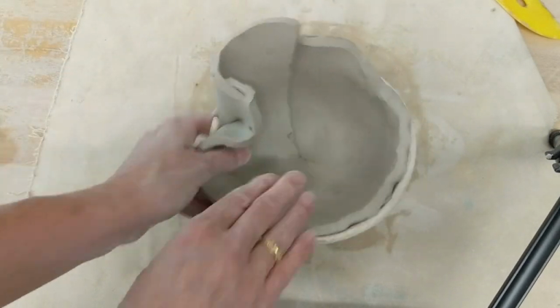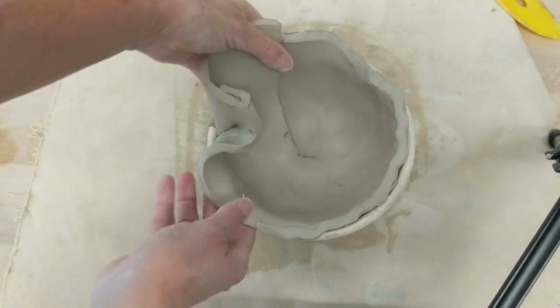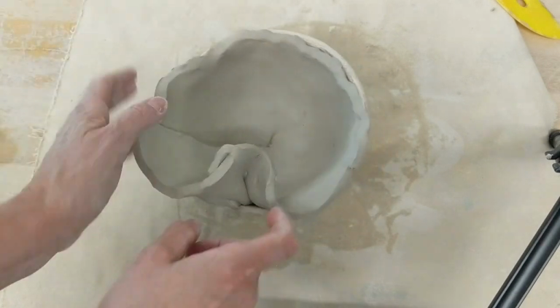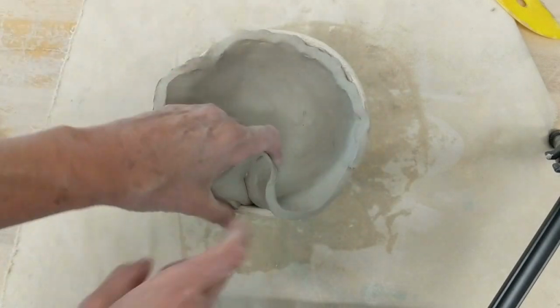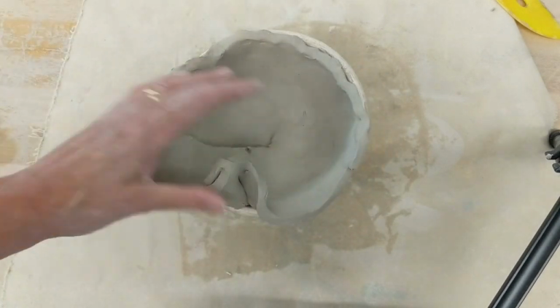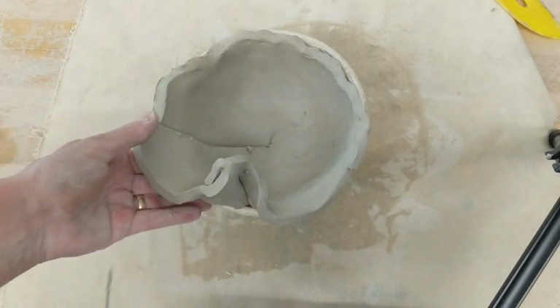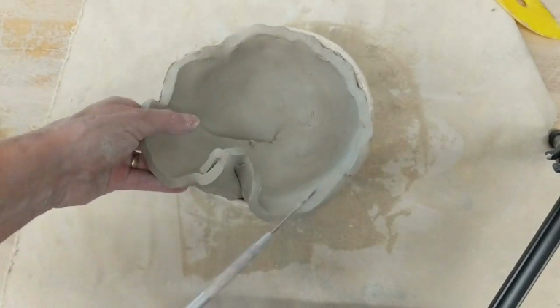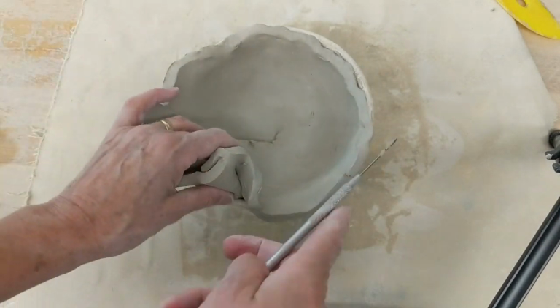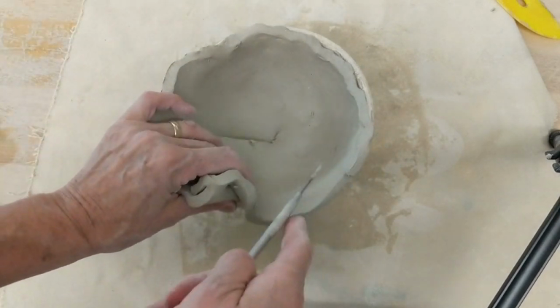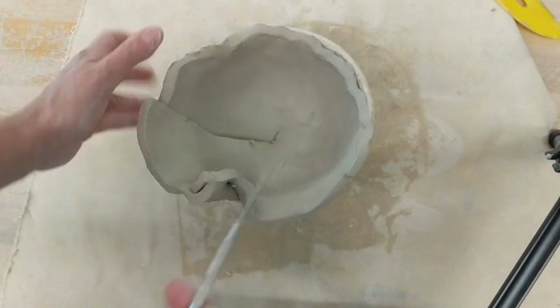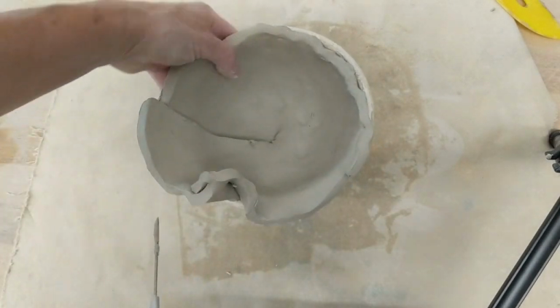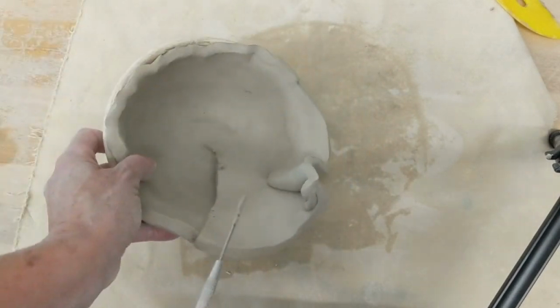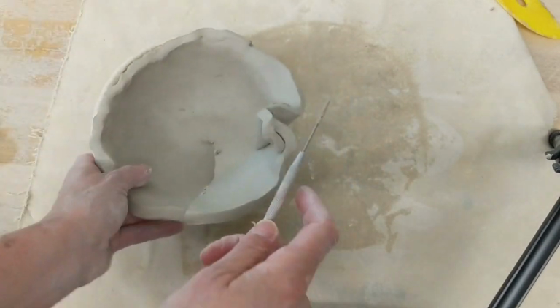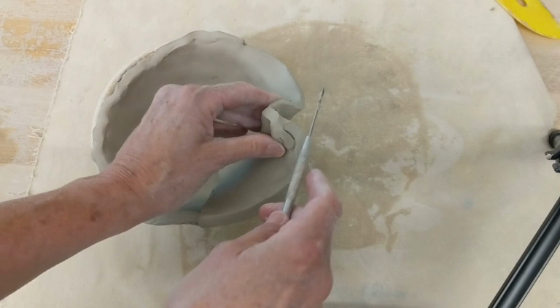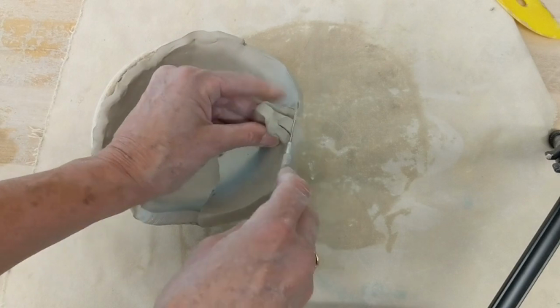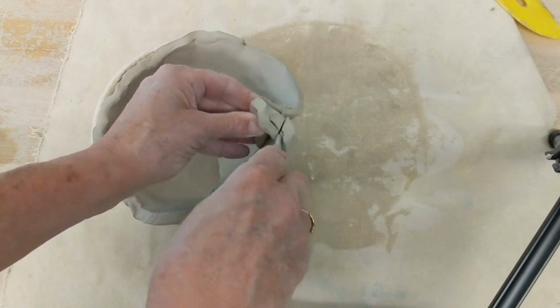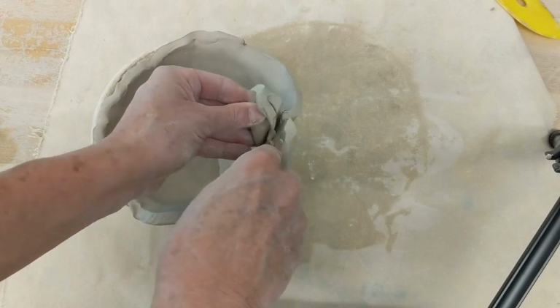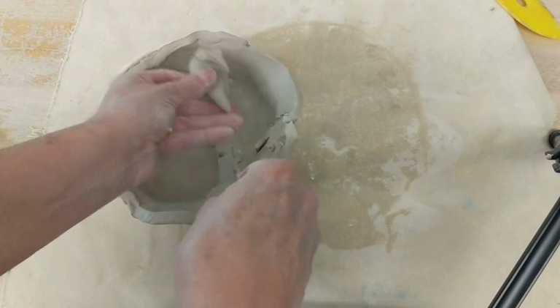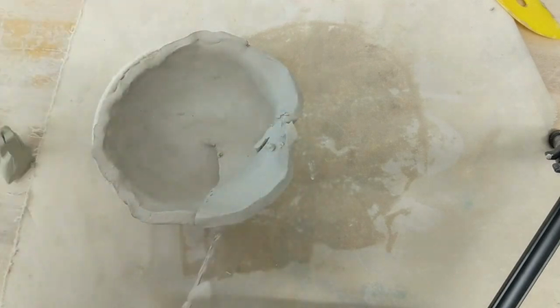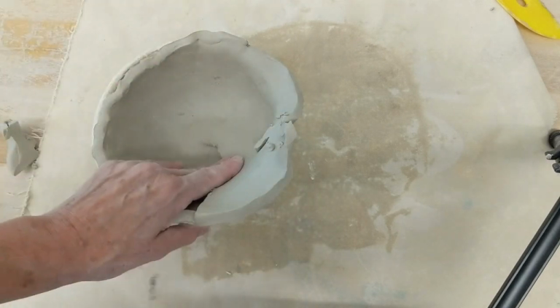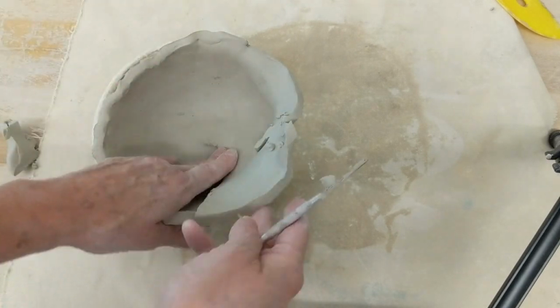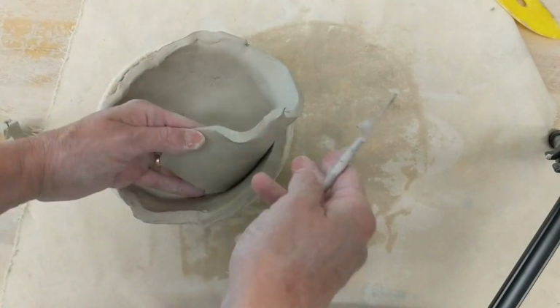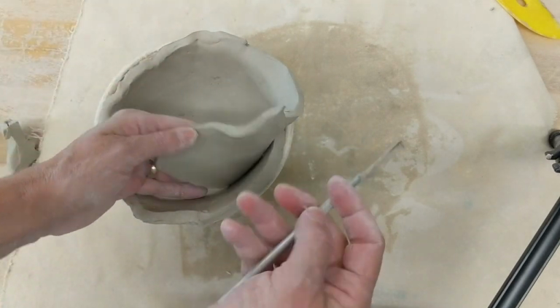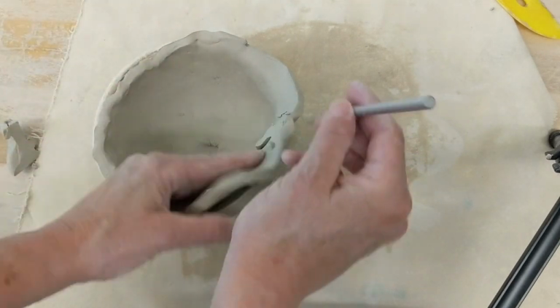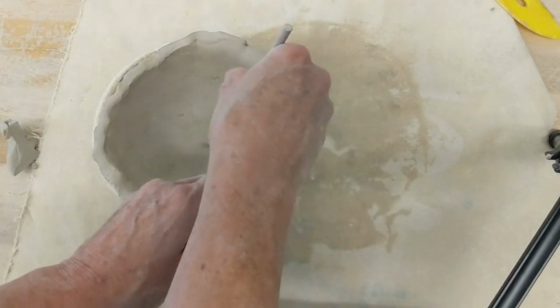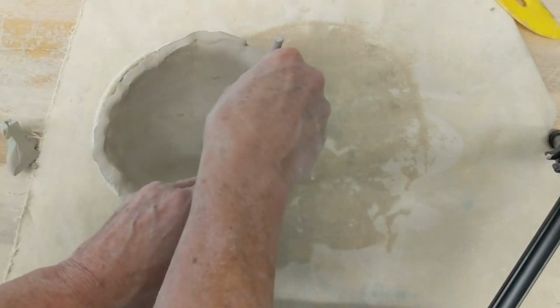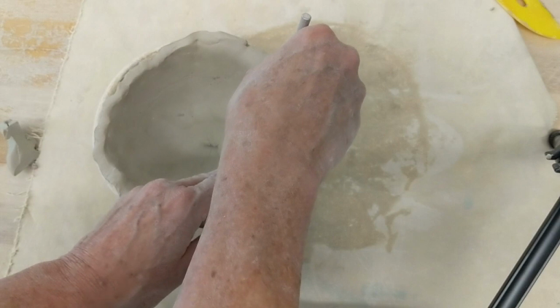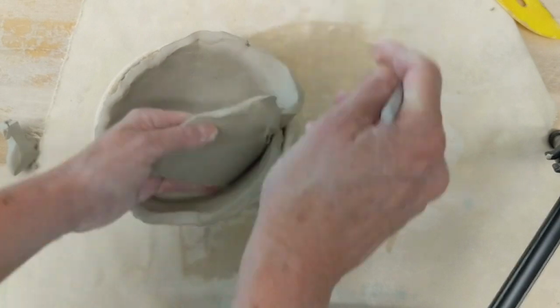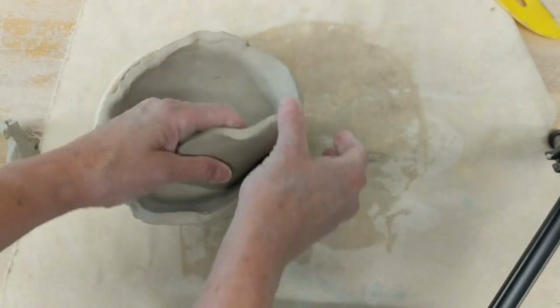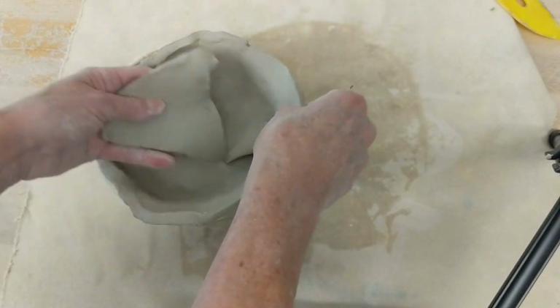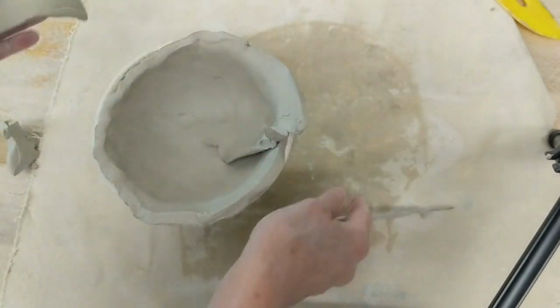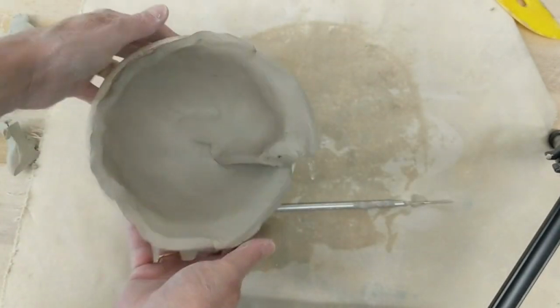You can see there's an overlapped bit right here — I'm just going to cut that off. And then I have overlap here as well, so I'll just peel that out.